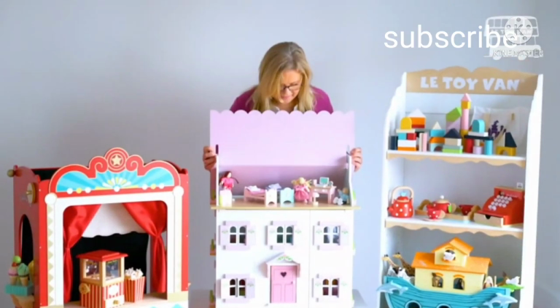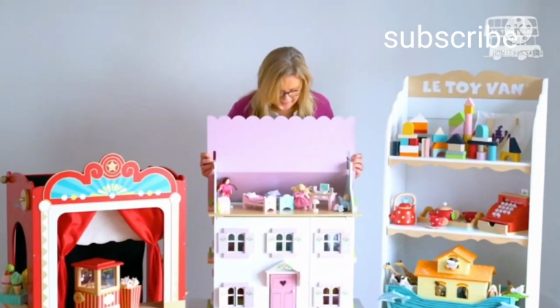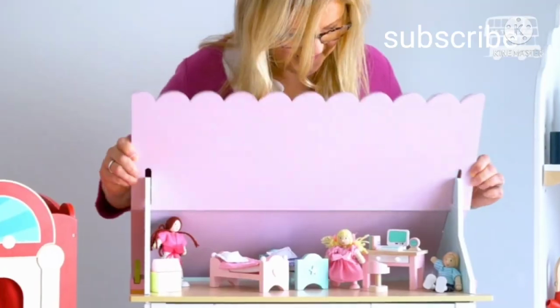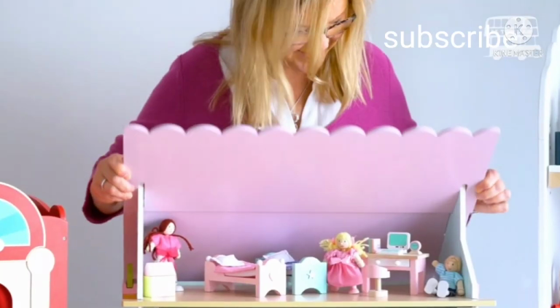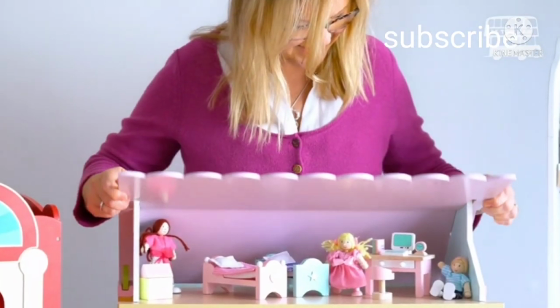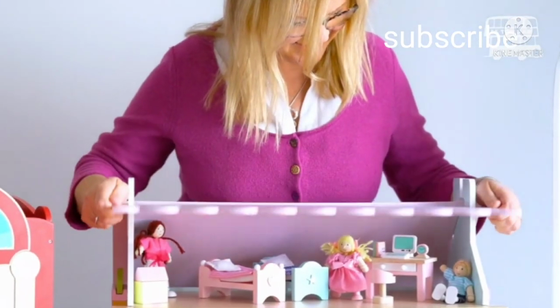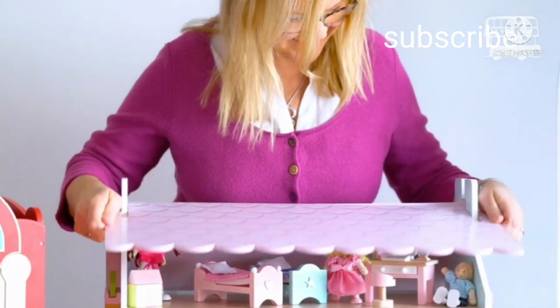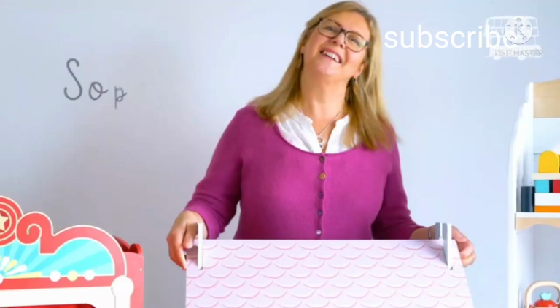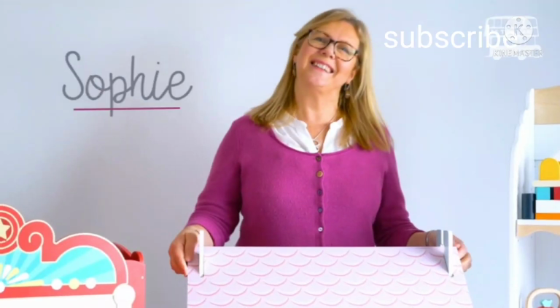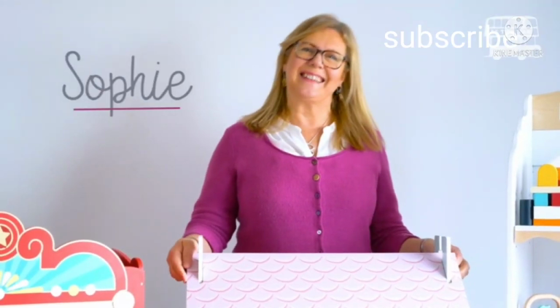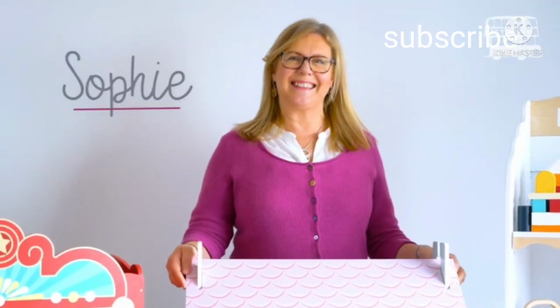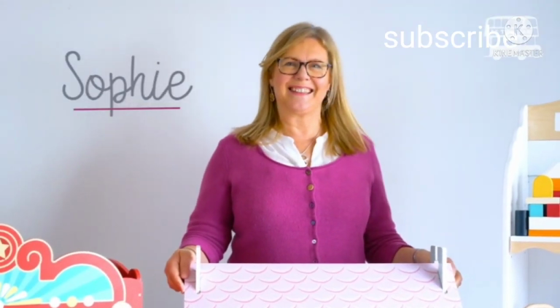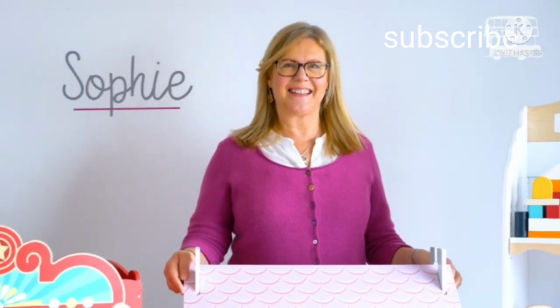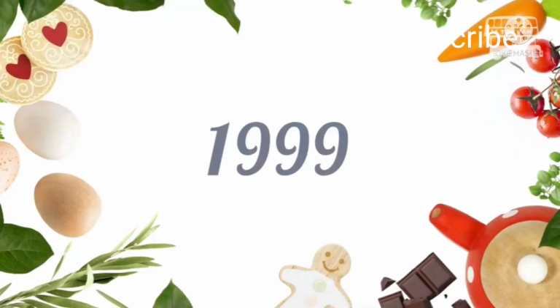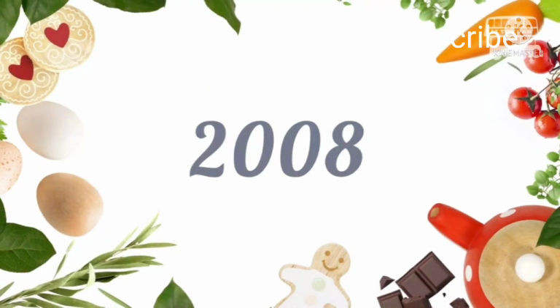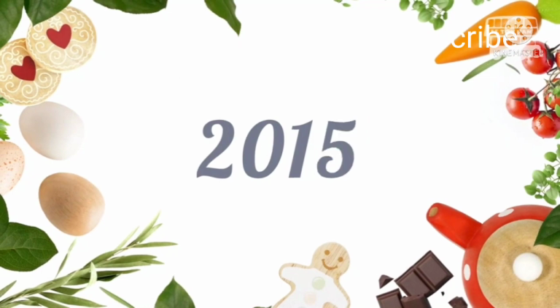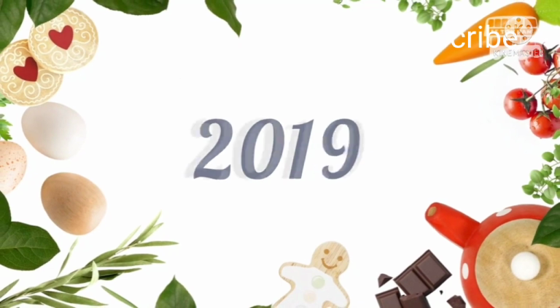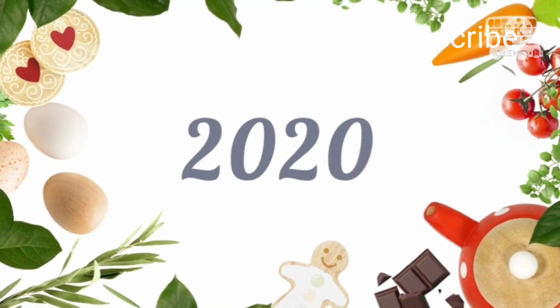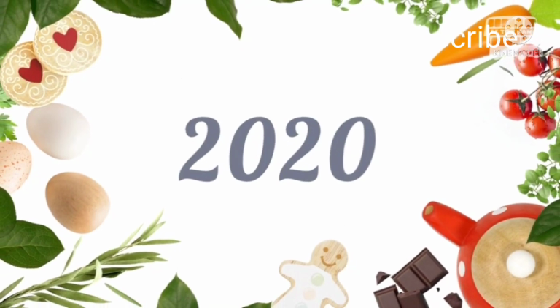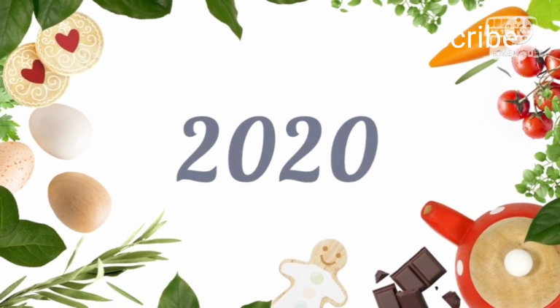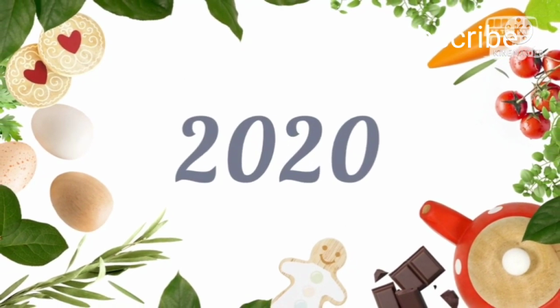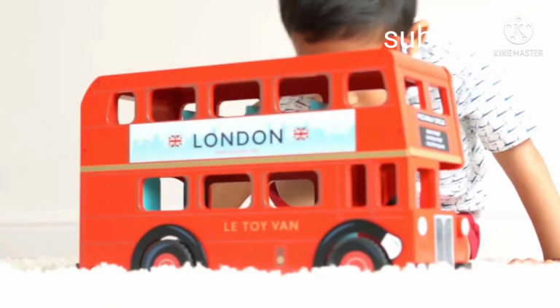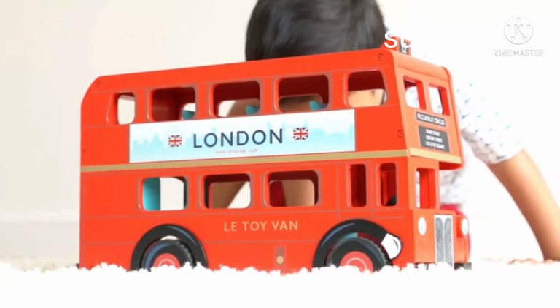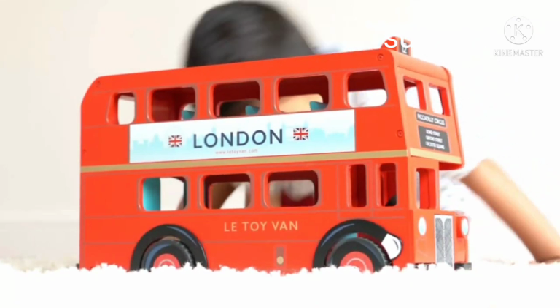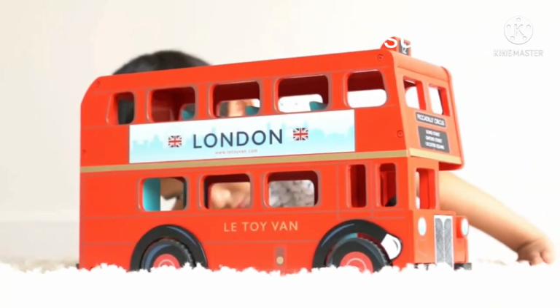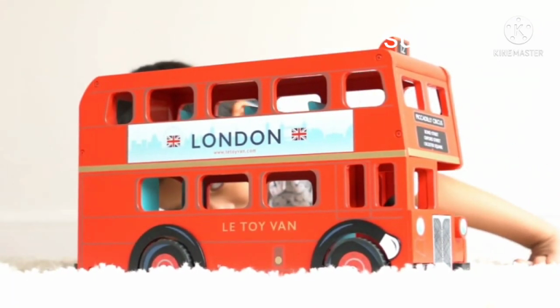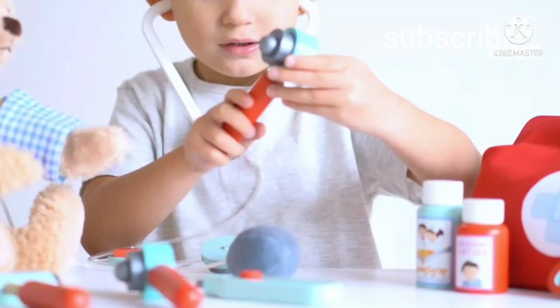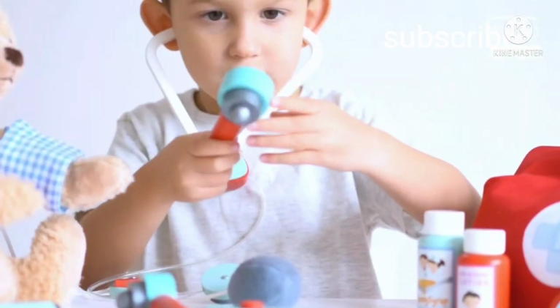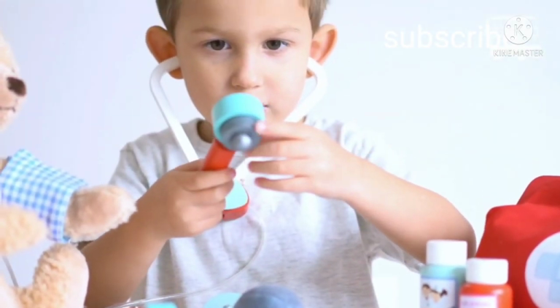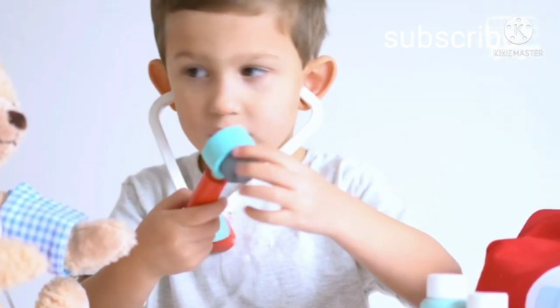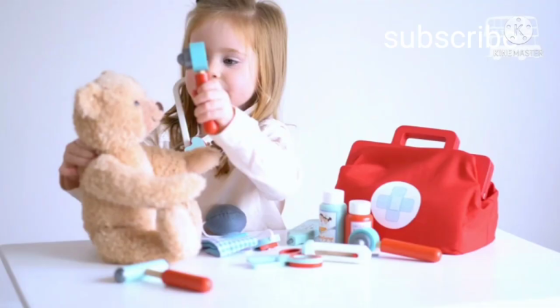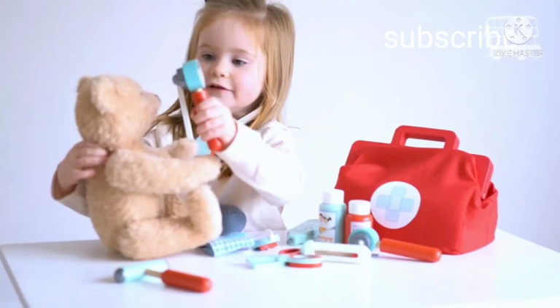Shortly after that, I joined the company. My name is Sophie. And now, 25 years later, our toys are still designed in London and ethically made with love.